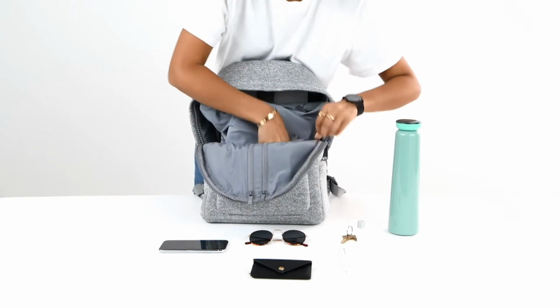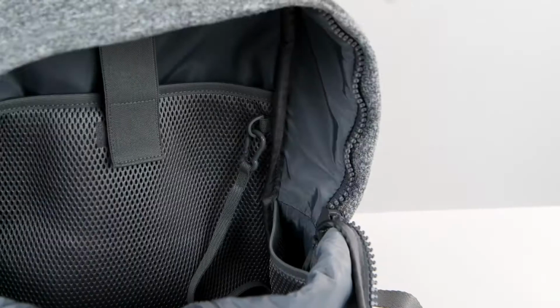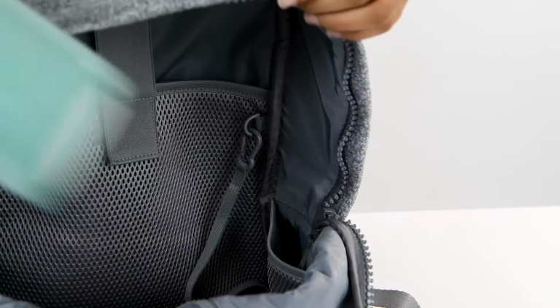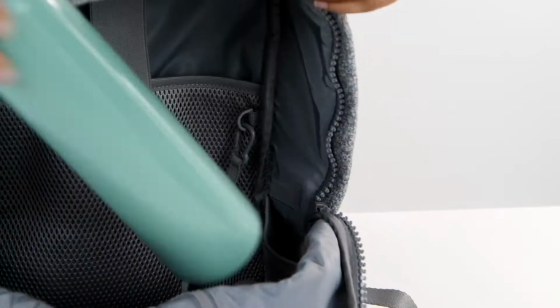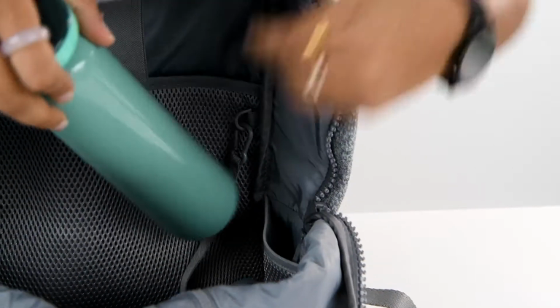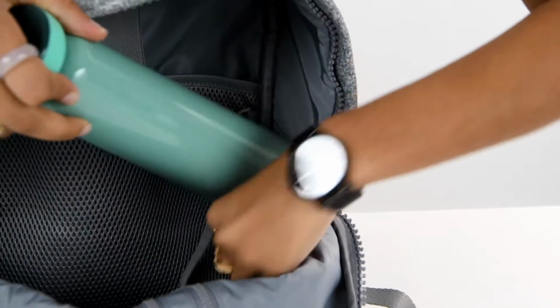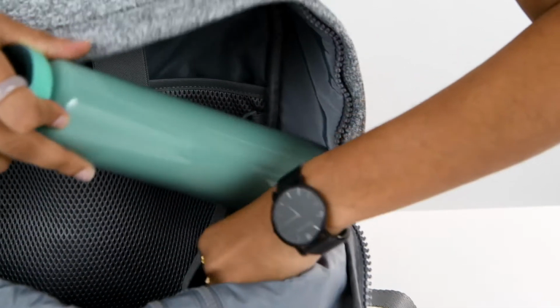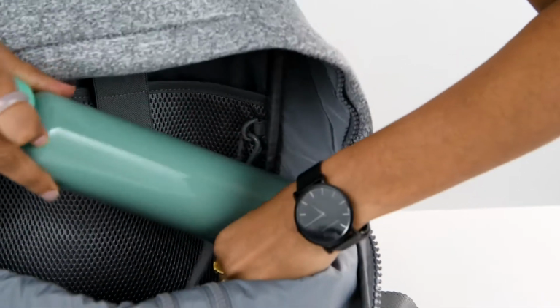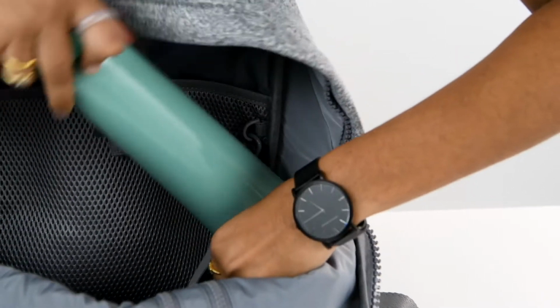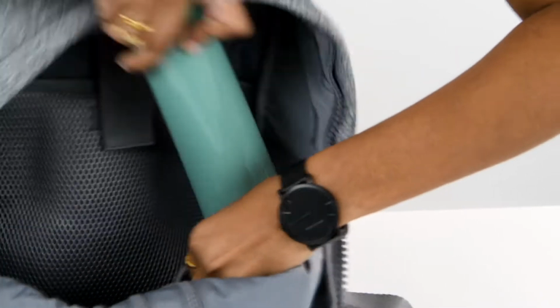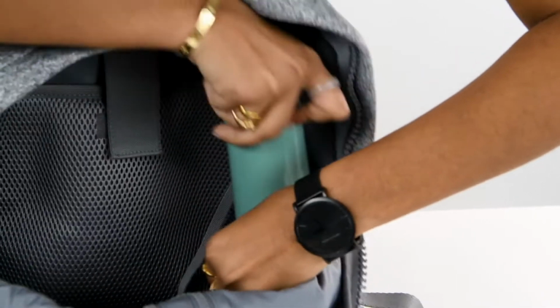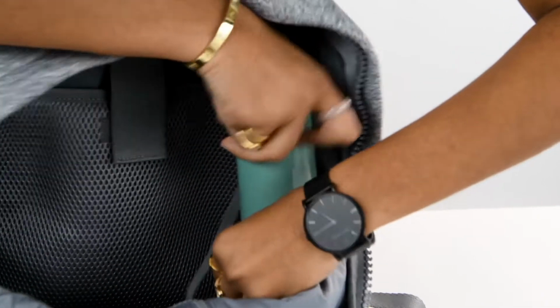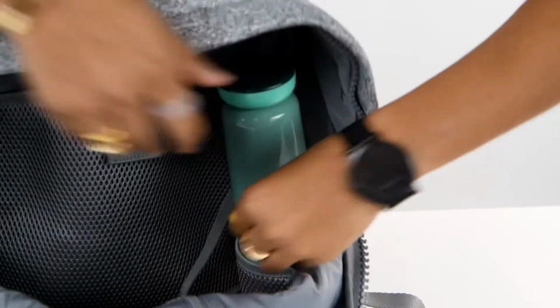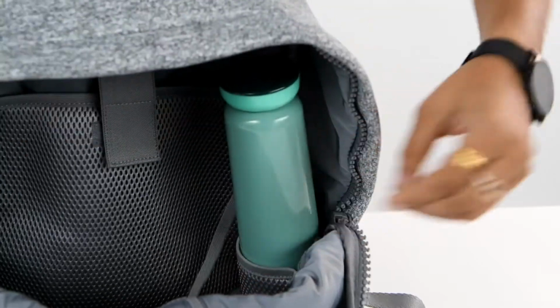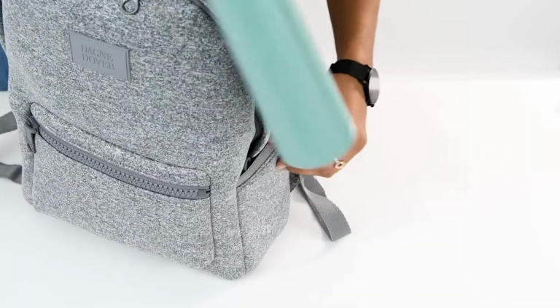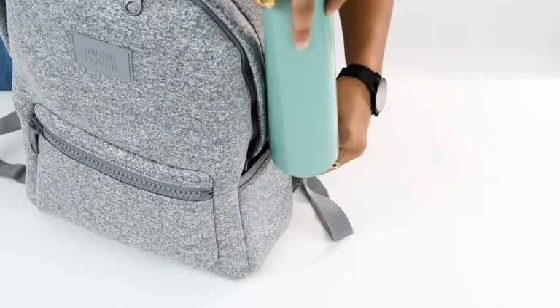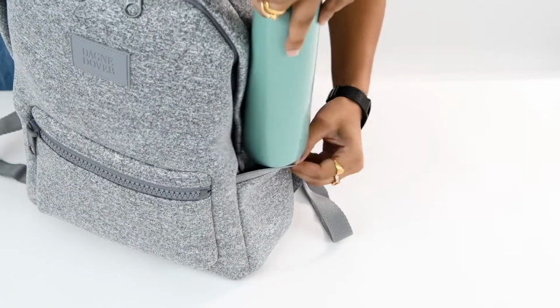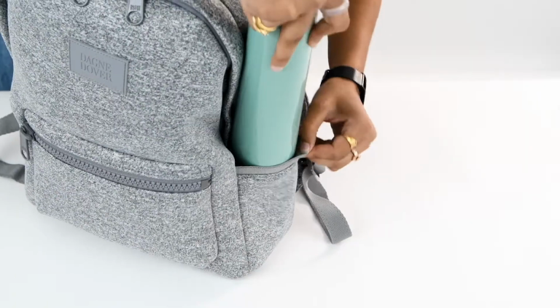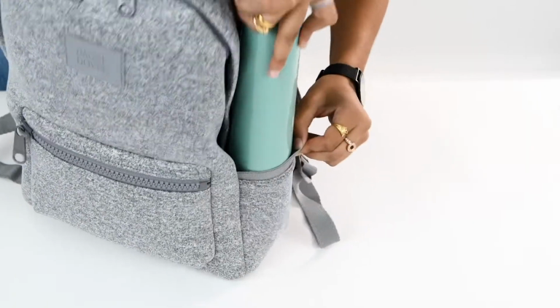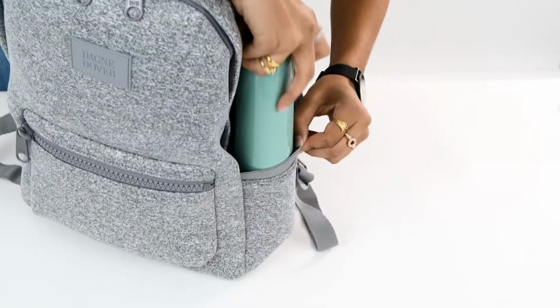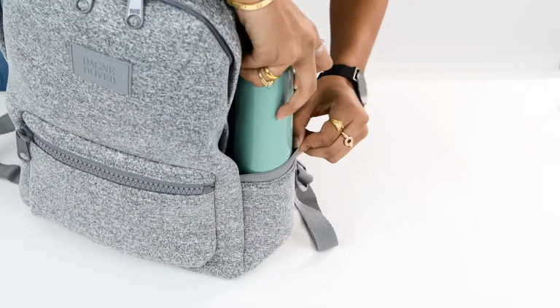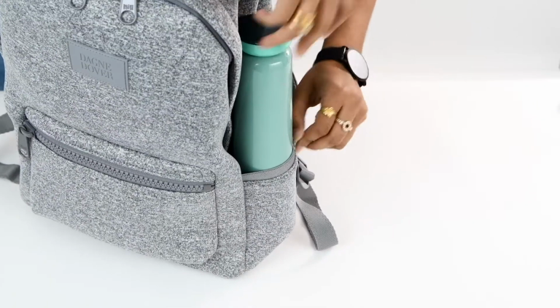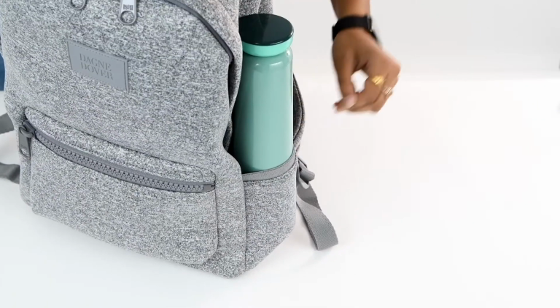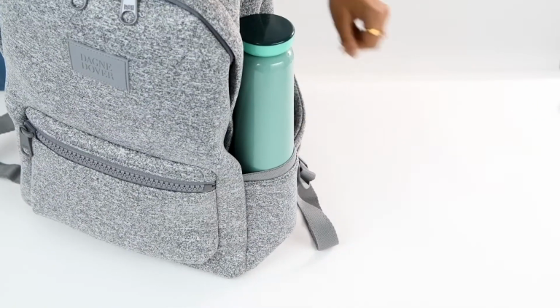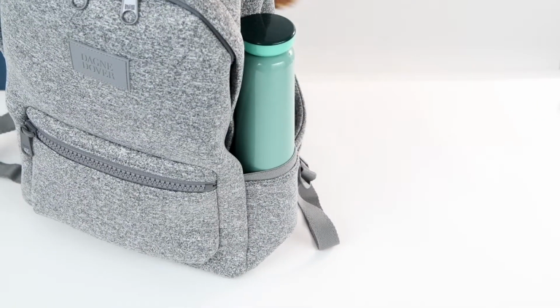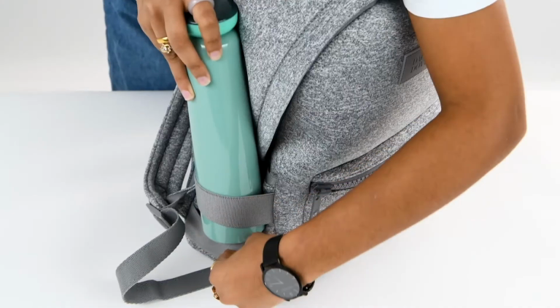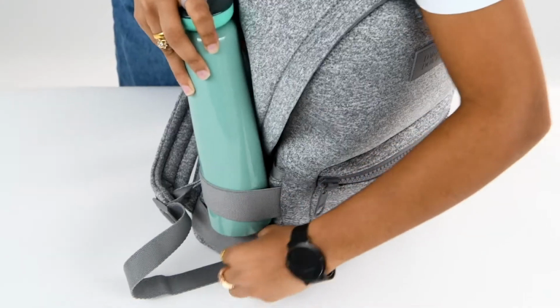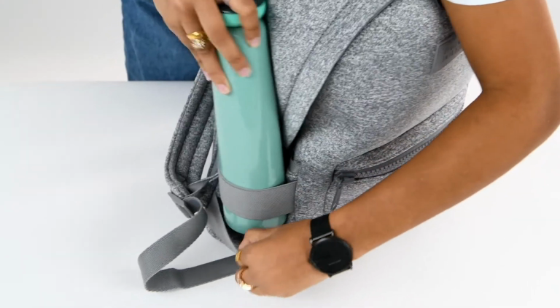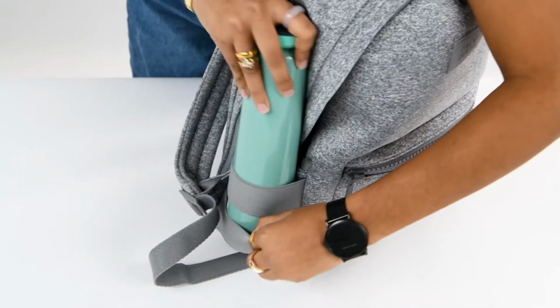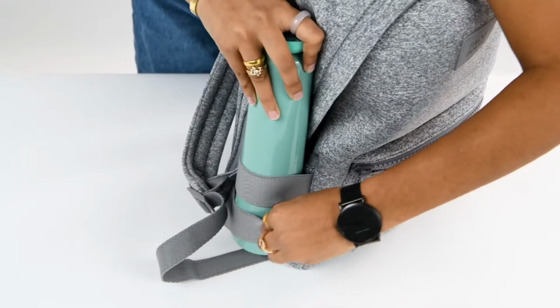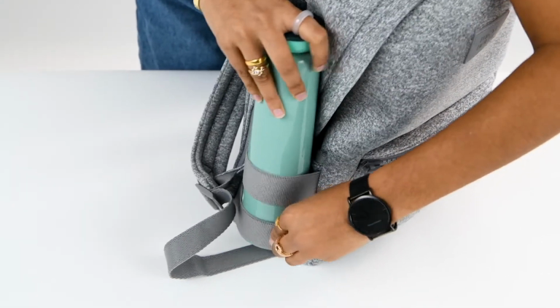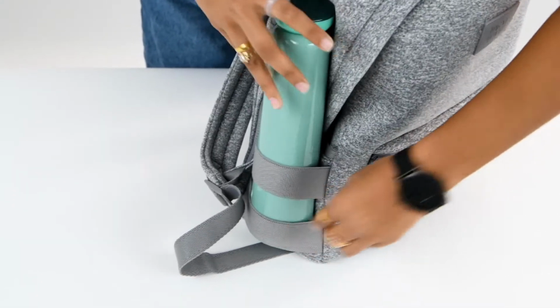The two internal and two external side pockets perfectly store bottles and umbrellas, and the elastic strap stretches to fit oversized bottles.